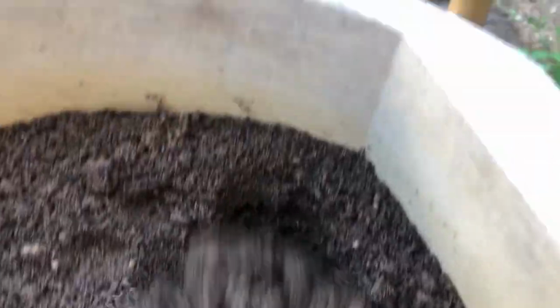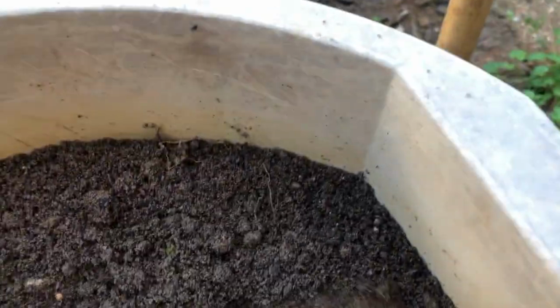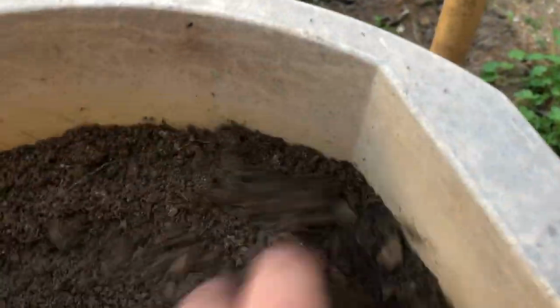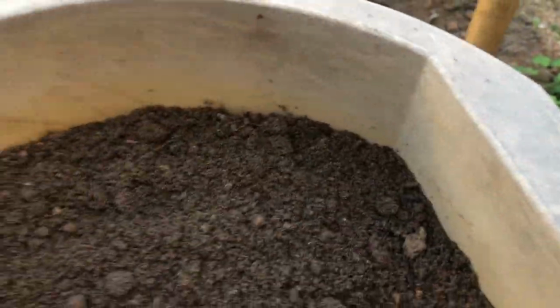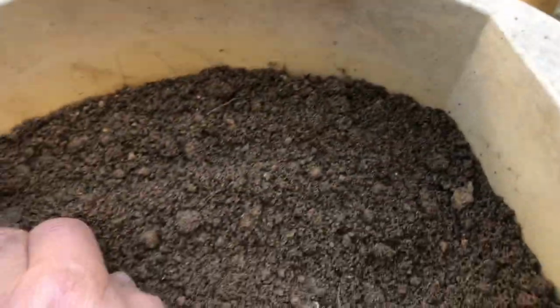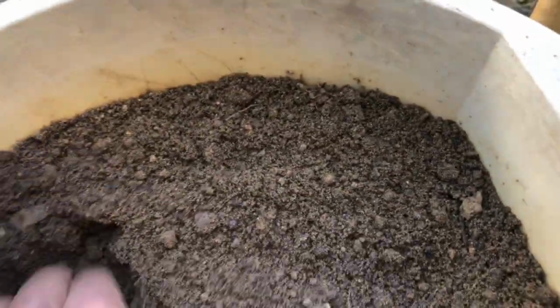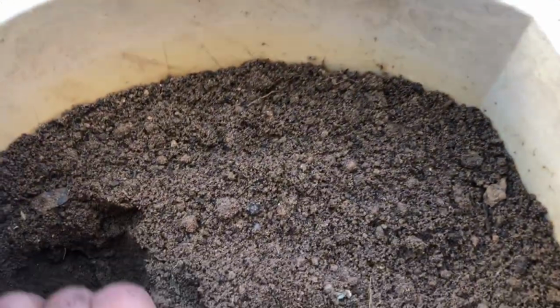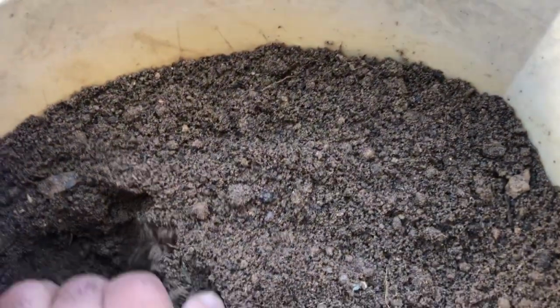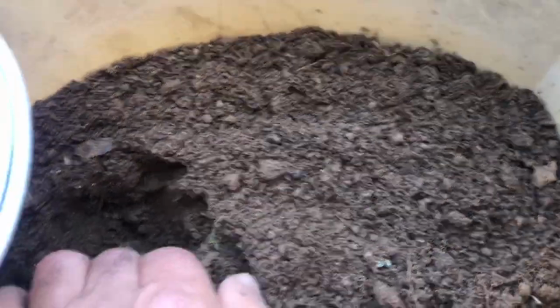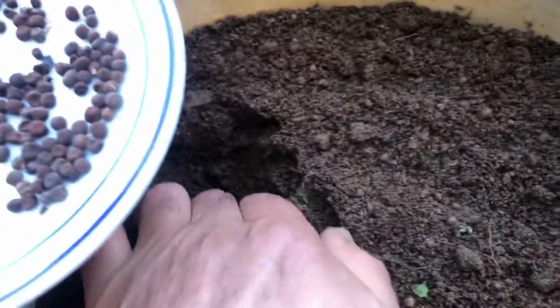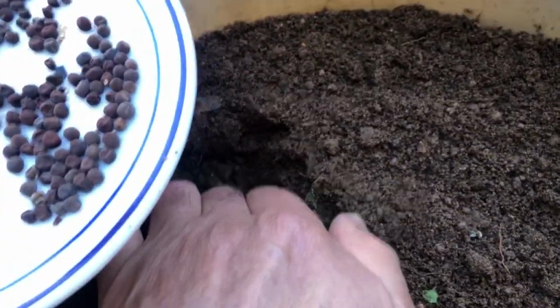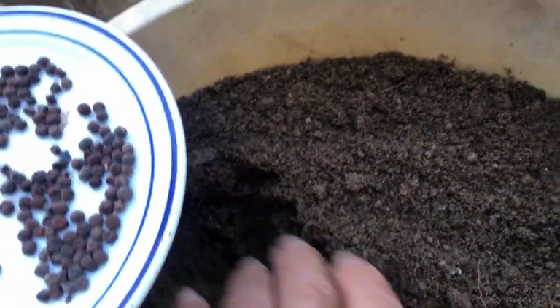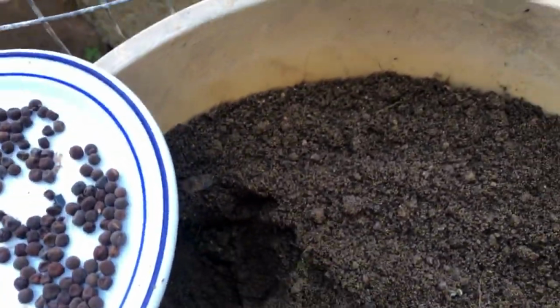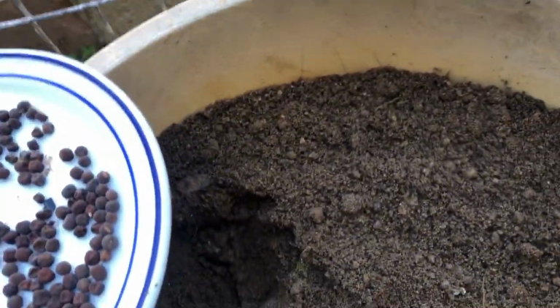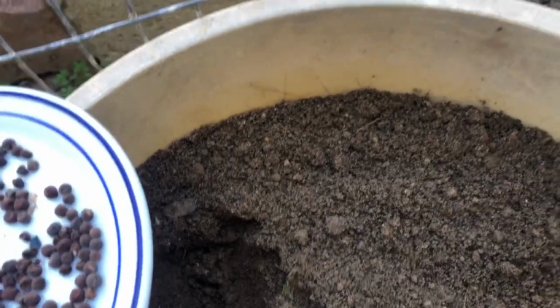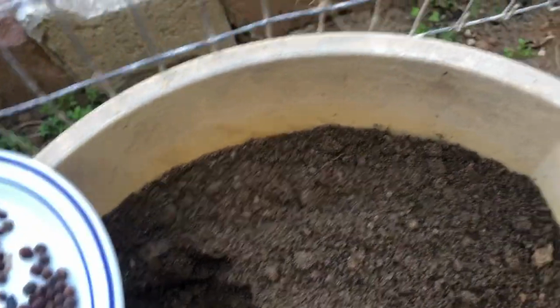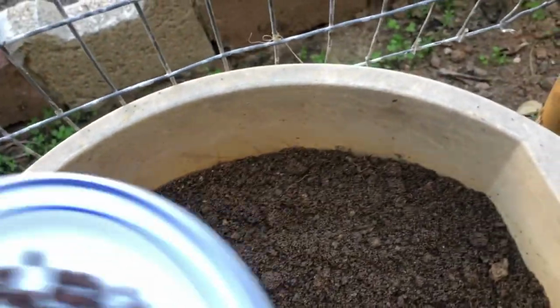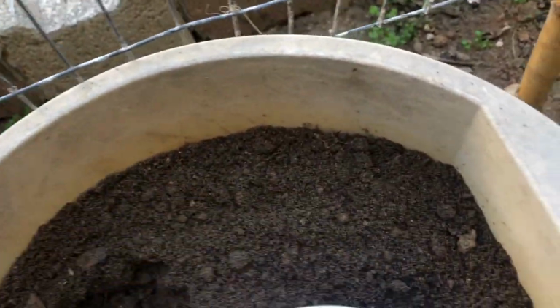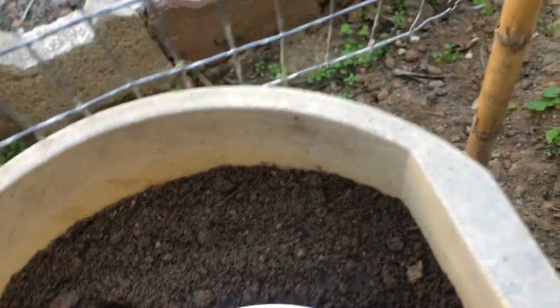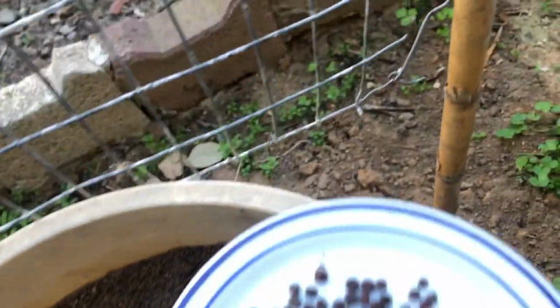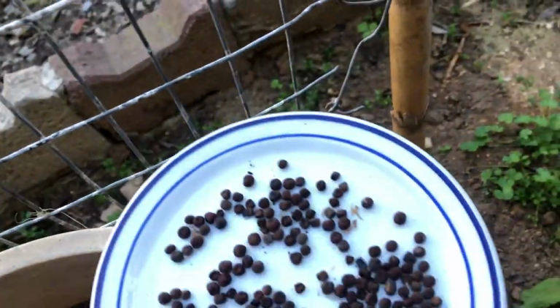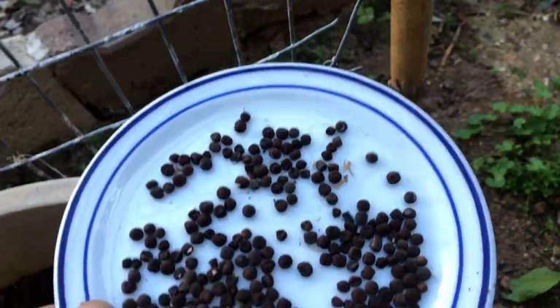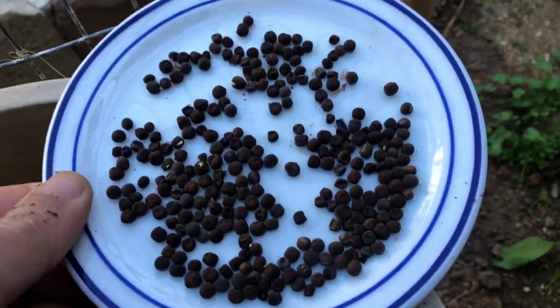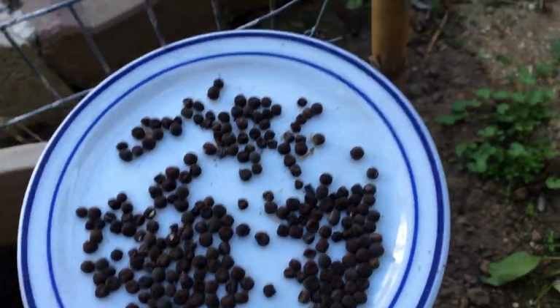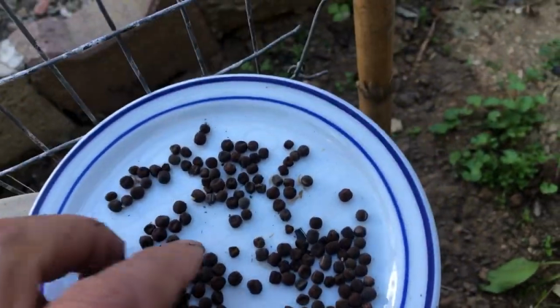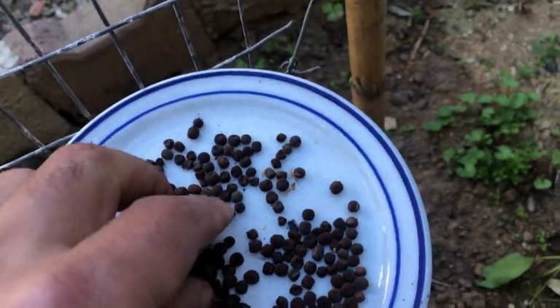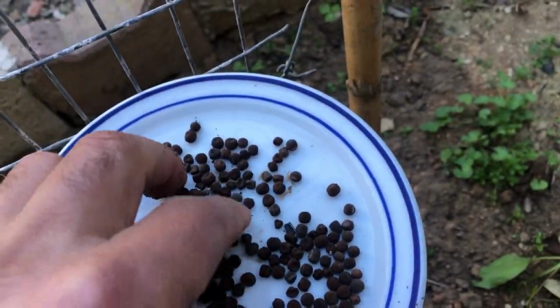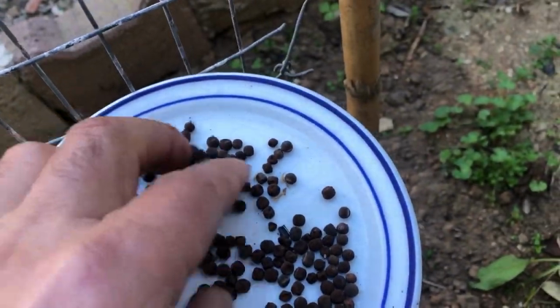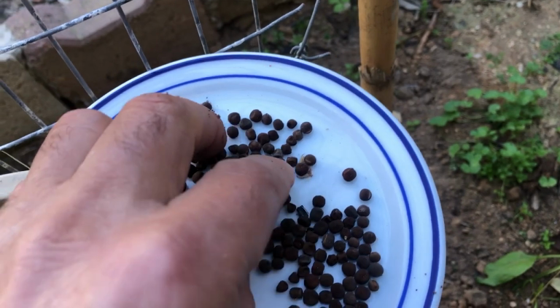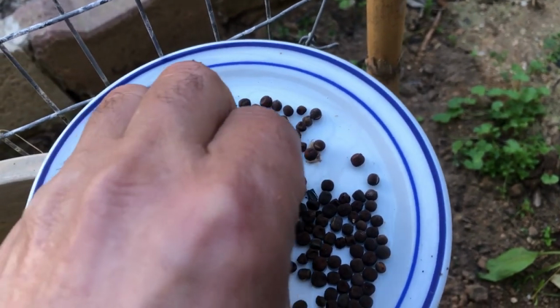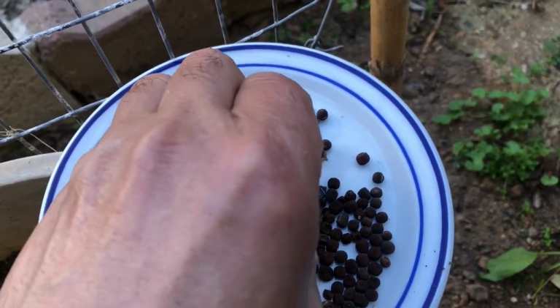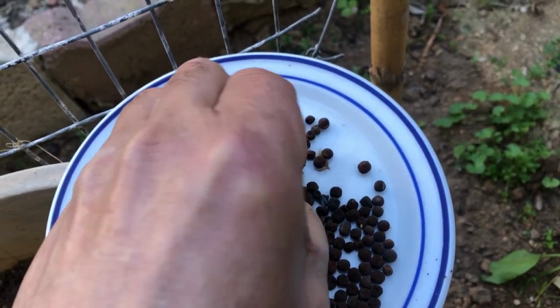When planting sweet pea seeds, space them four to six inches apart. Sweet peas produce a ton of roots even in the beginning, so the more room you can give them during the early stages of life, the better they will grow in the long run.